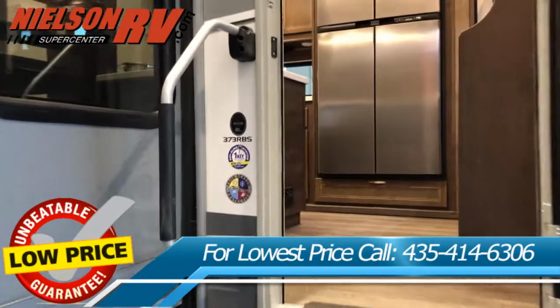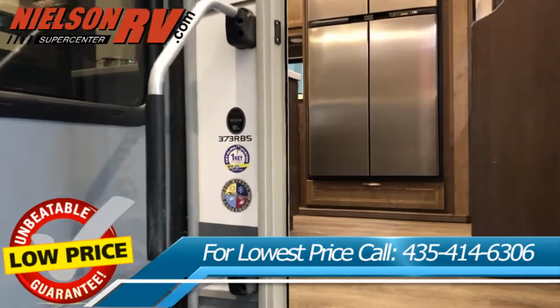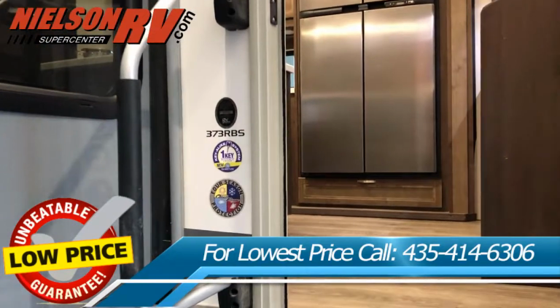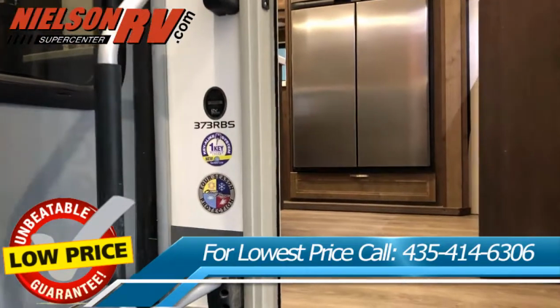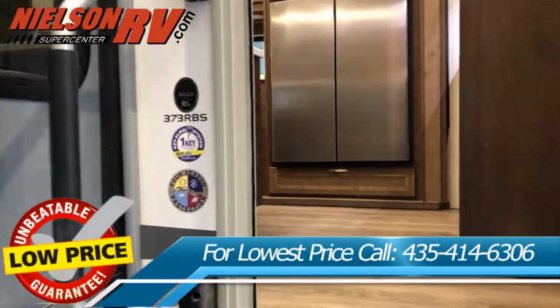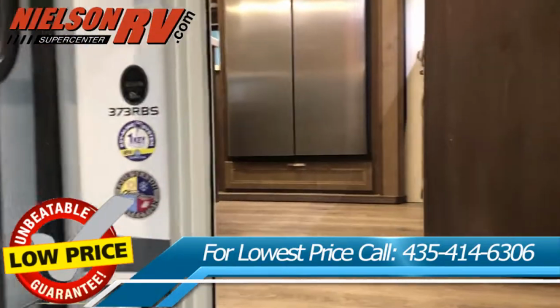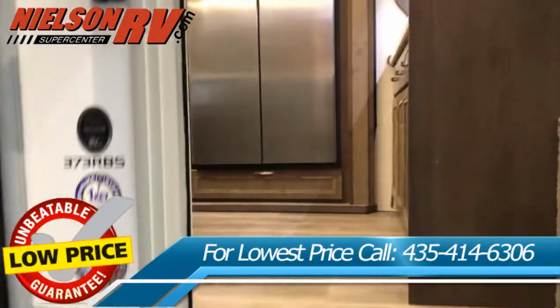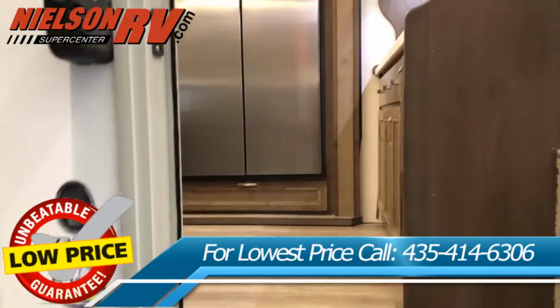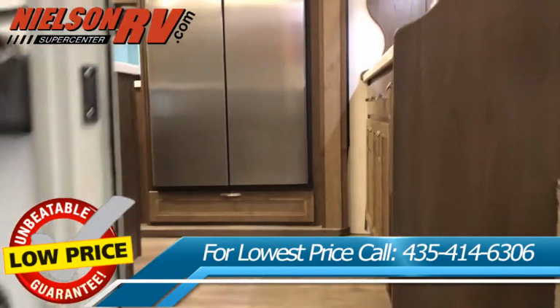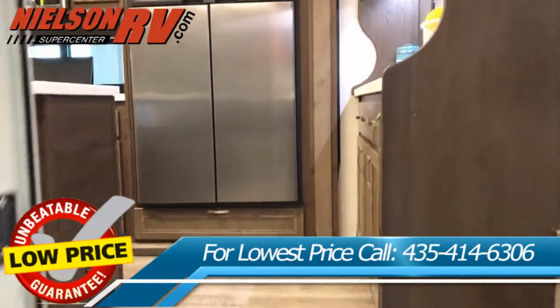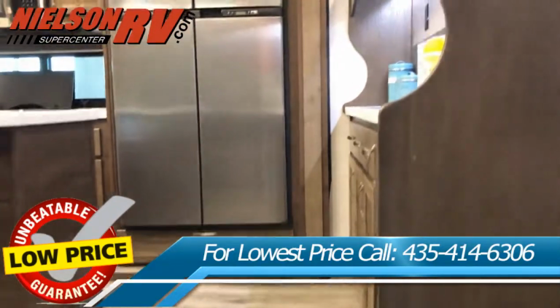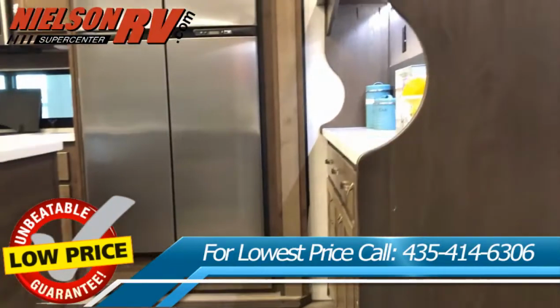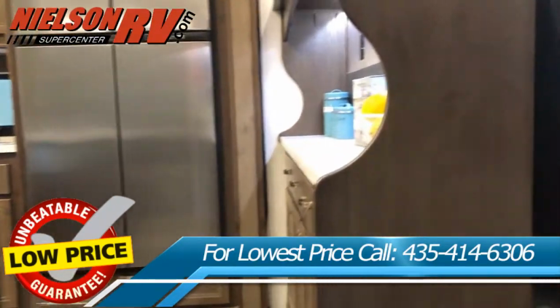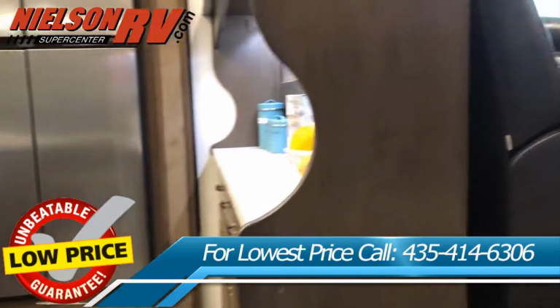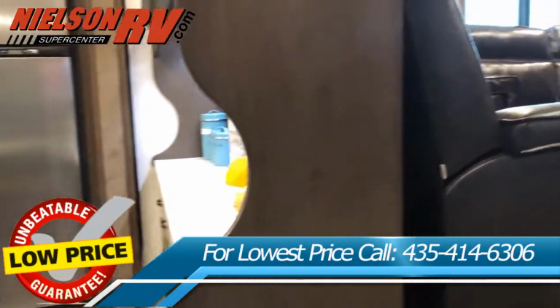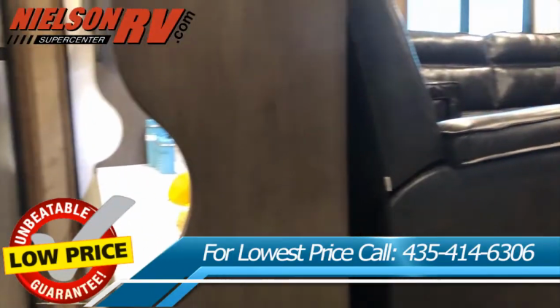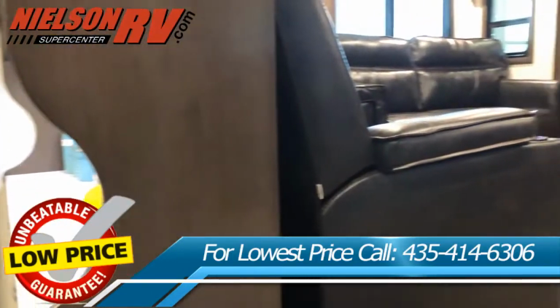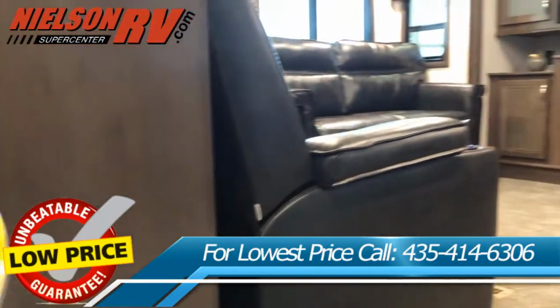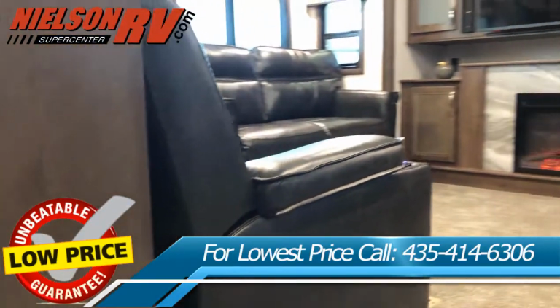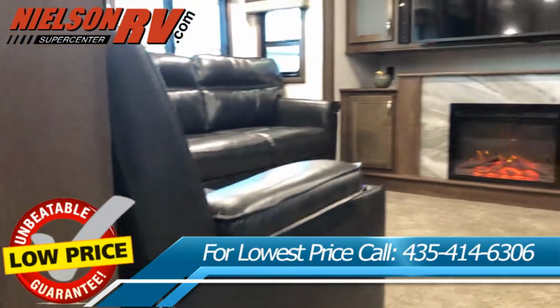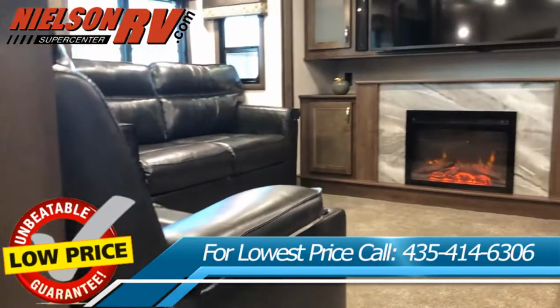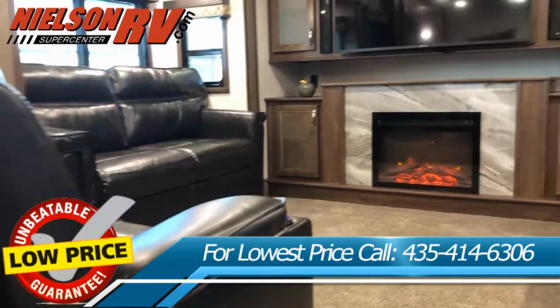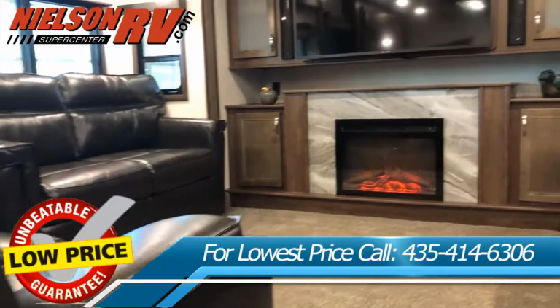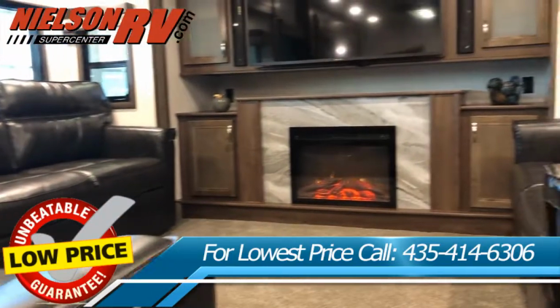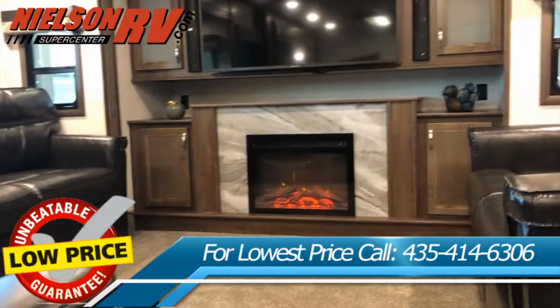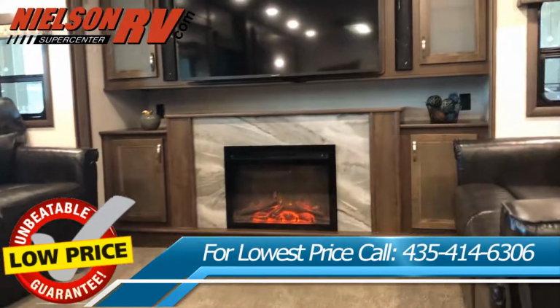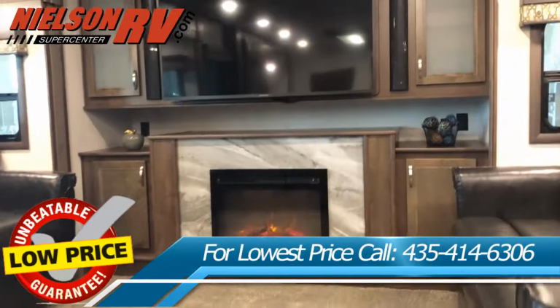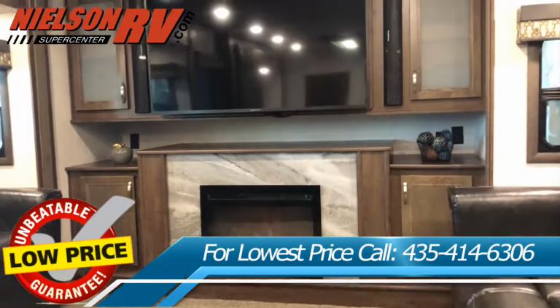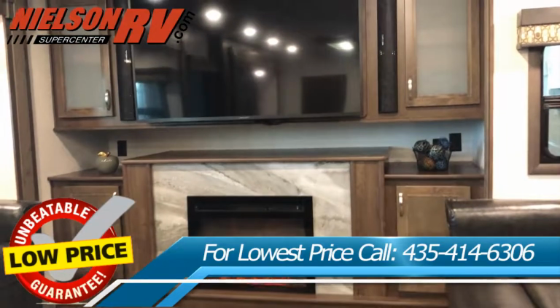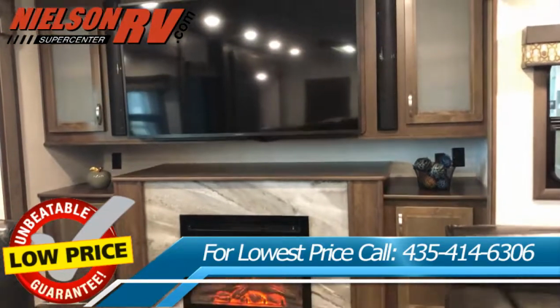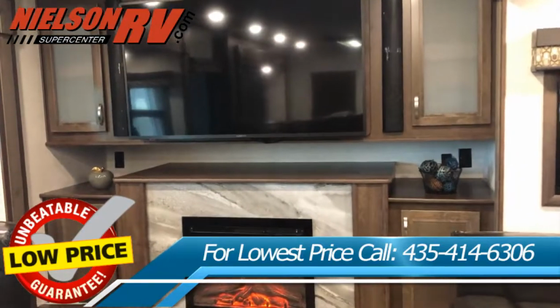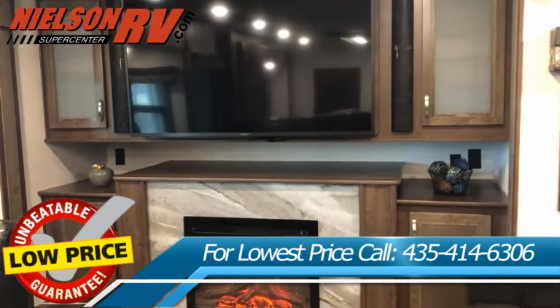Nielsen RV is the exclusive home of RV Warranty Forever. This warranty is included at no additional cost on new and slightly used RVs and covers 100% of parts and labor on all the major components of your RV for as long as you own it.